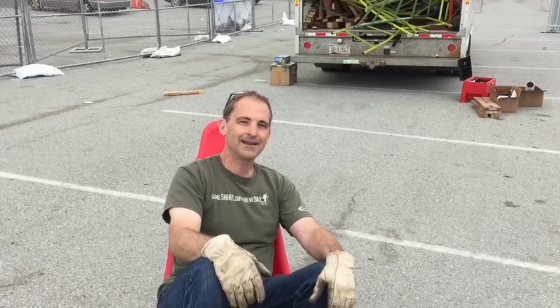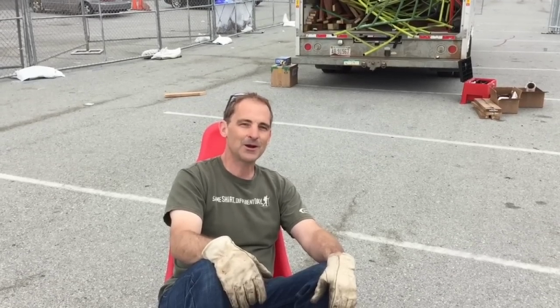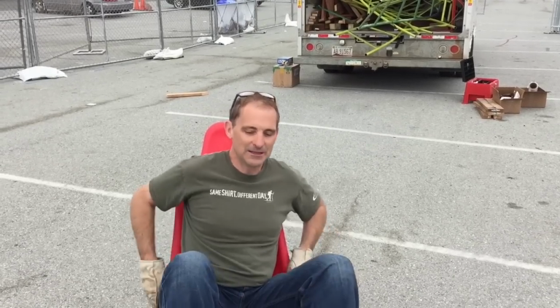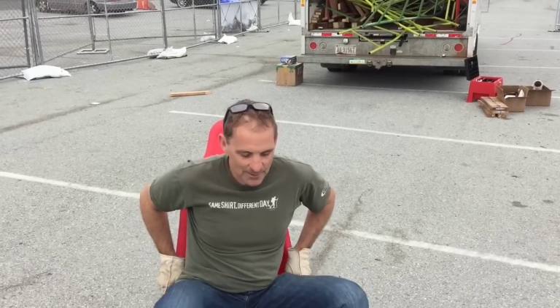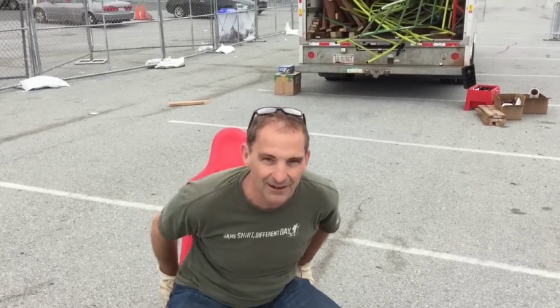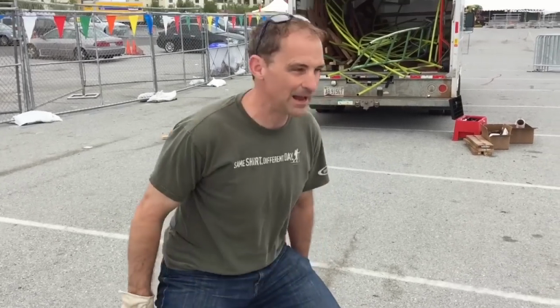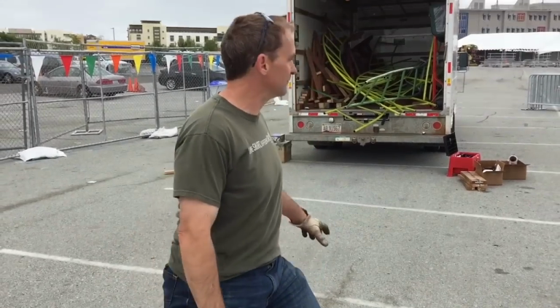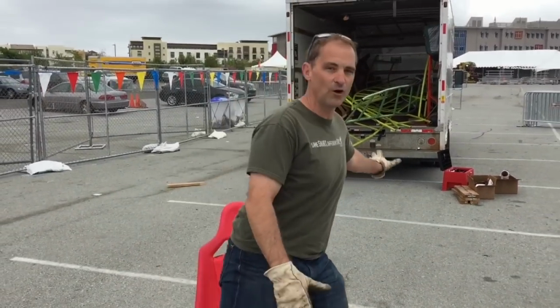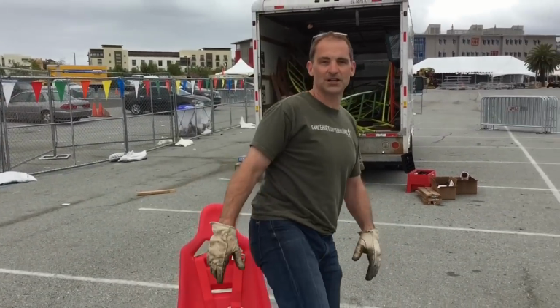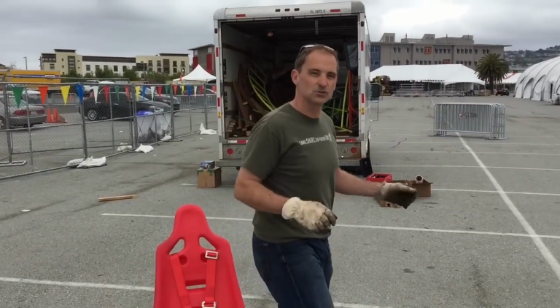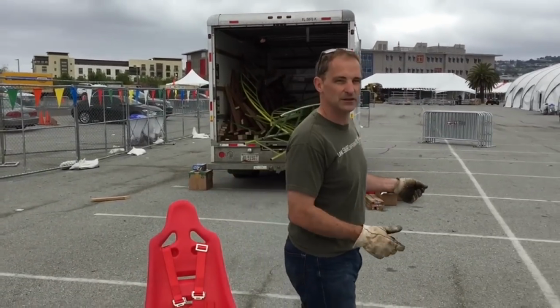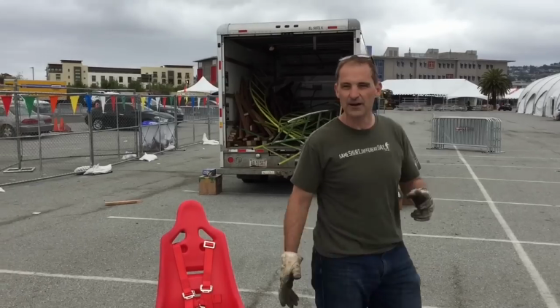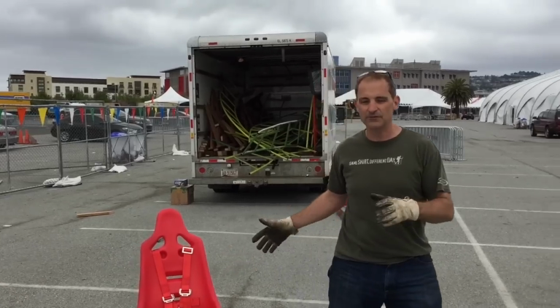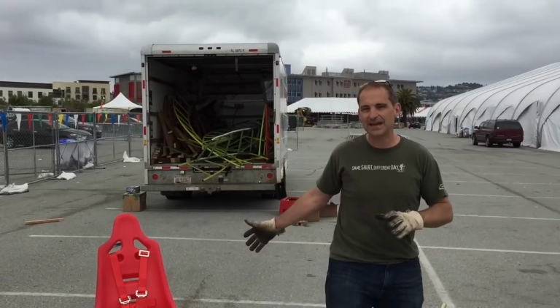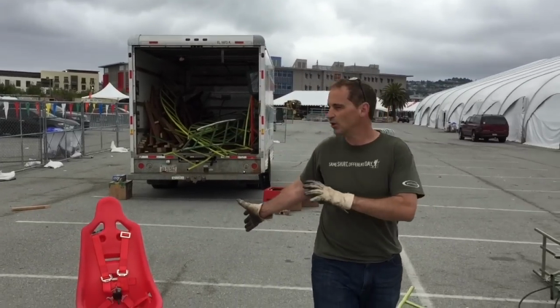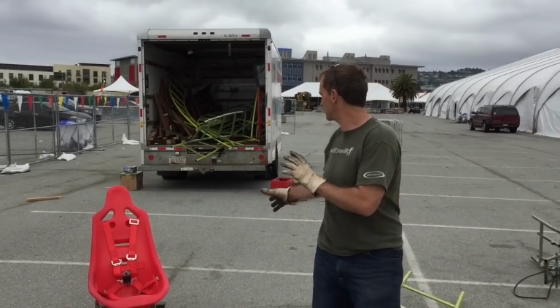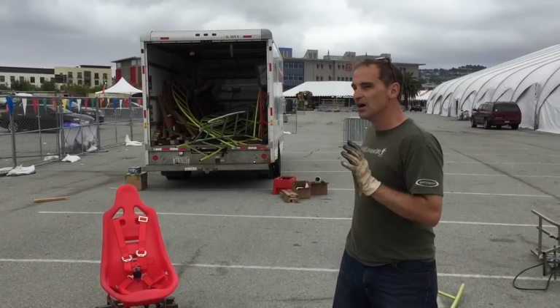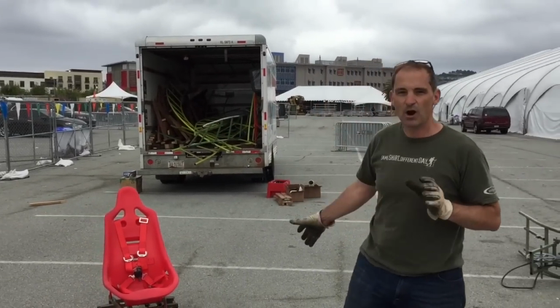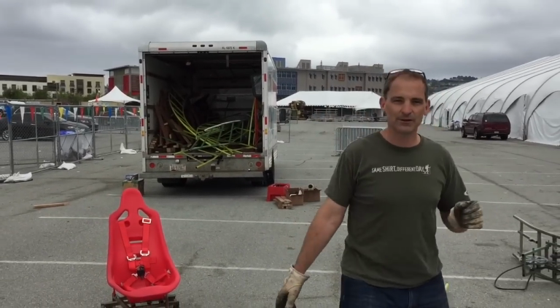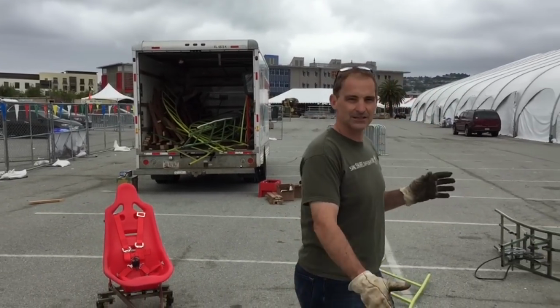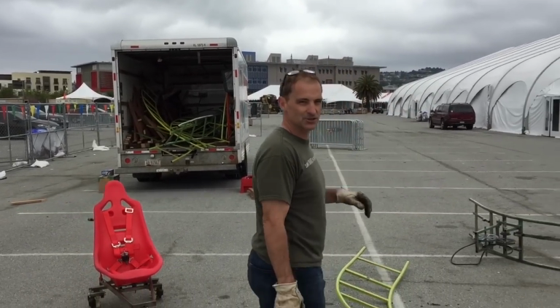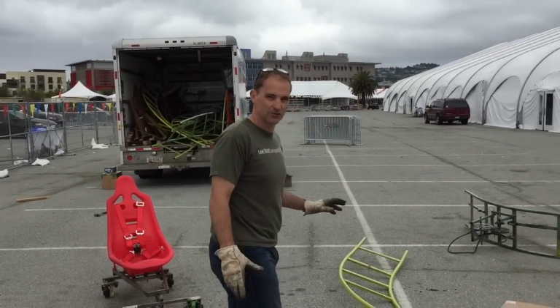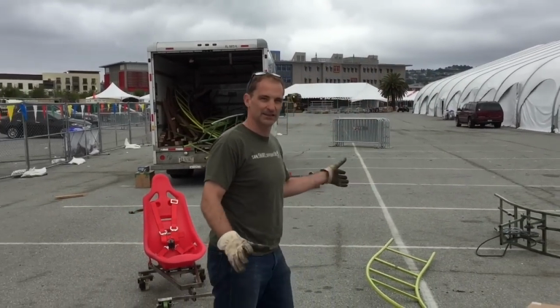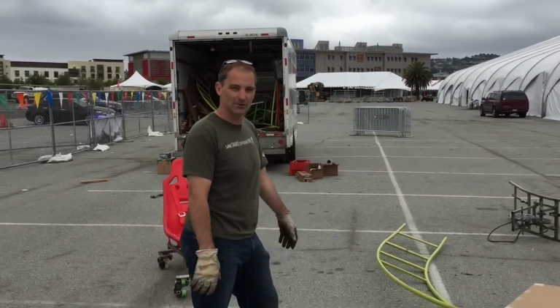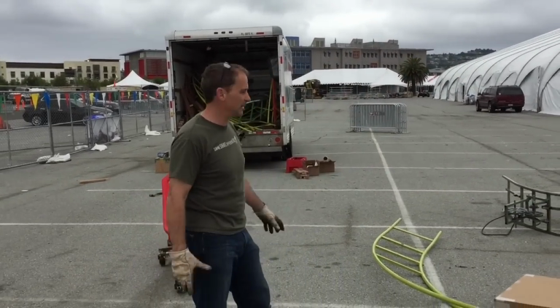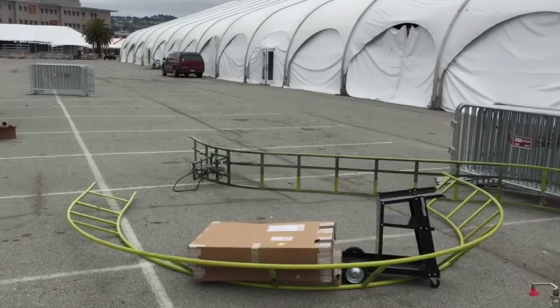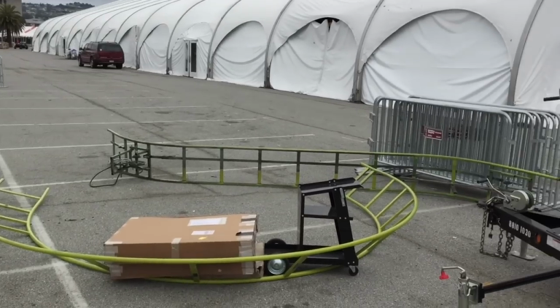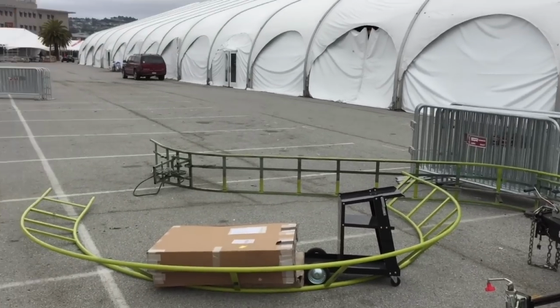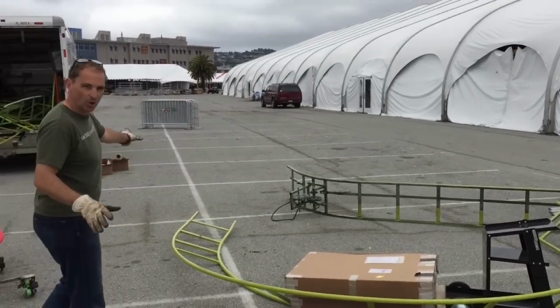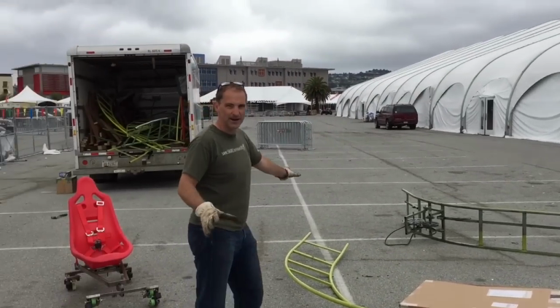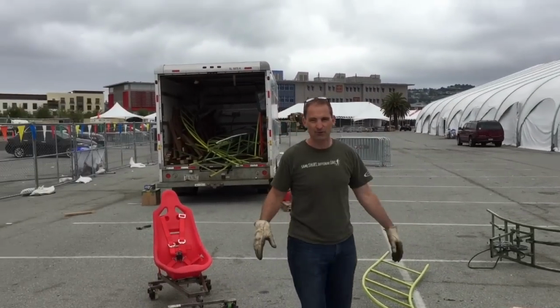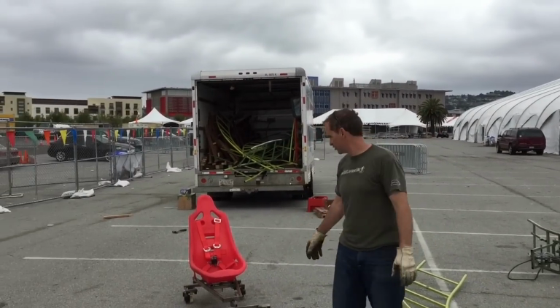Hello party people, it is Will Pemble here. I am at the former site of the 2015 Maker Faire and we've just taken the whole coaster apart. I've got some pictures of the whole thing running that I'll share with you in a little bit. This is actually the whole Maker Faire roller coaster.